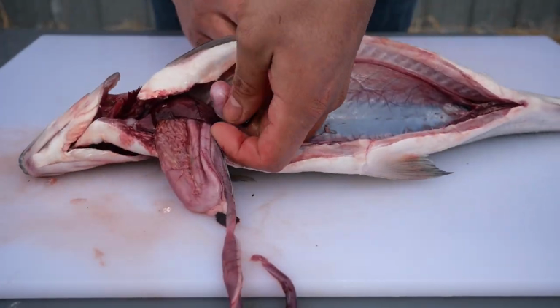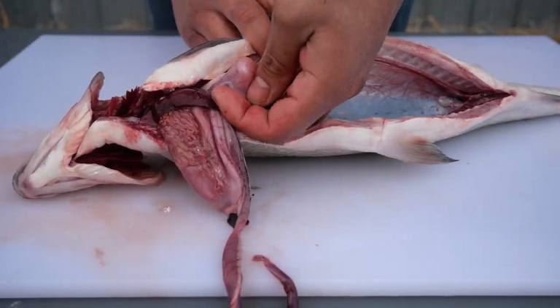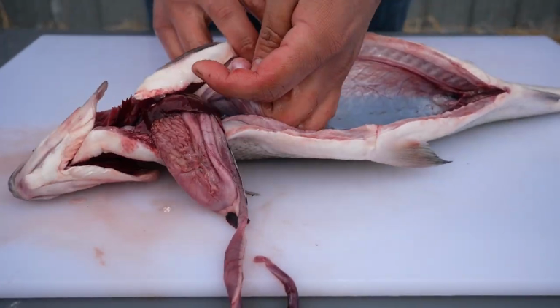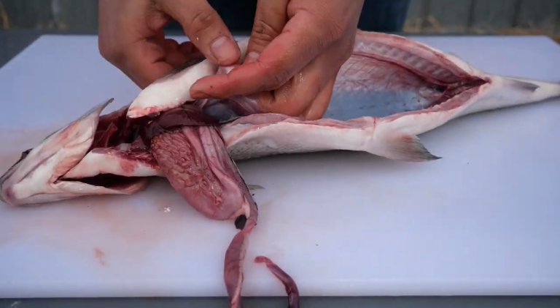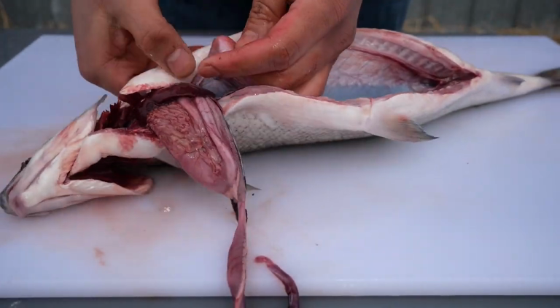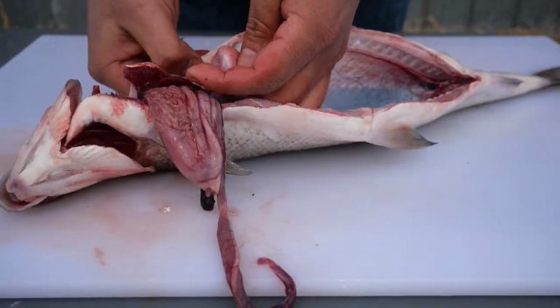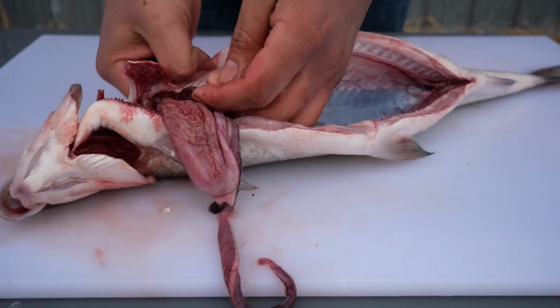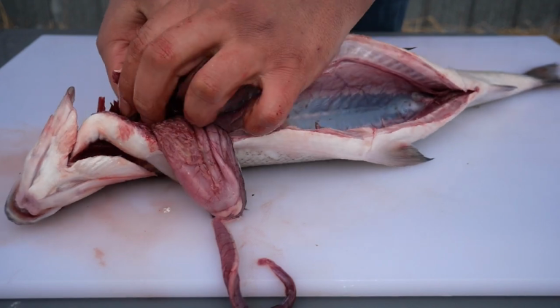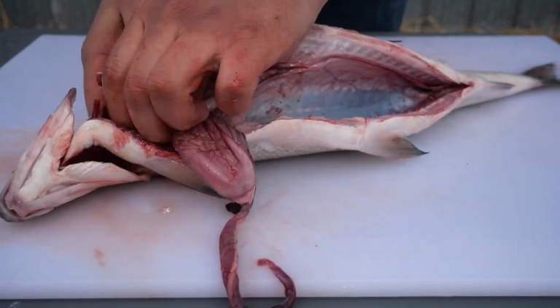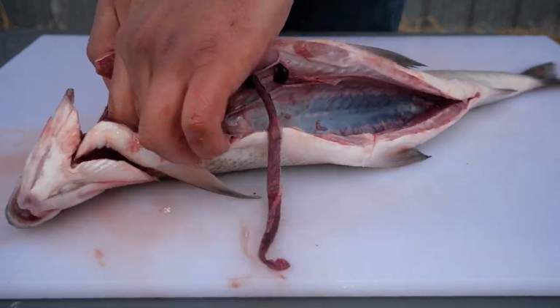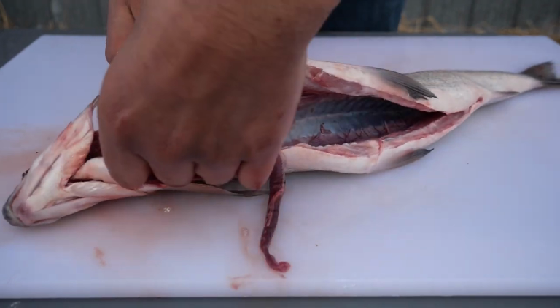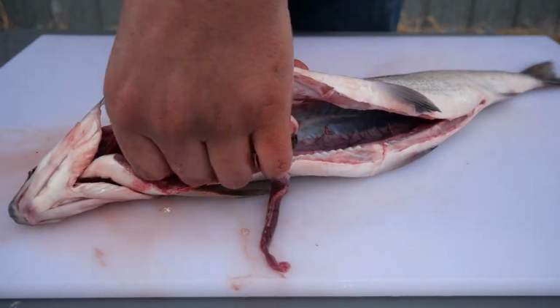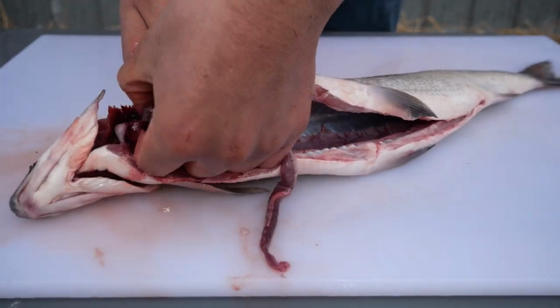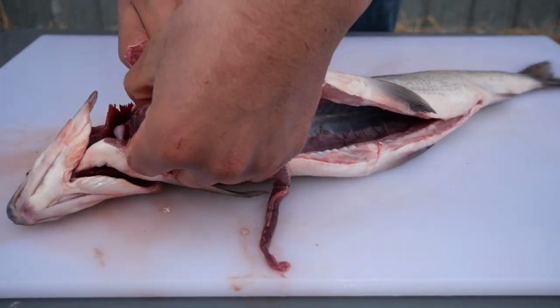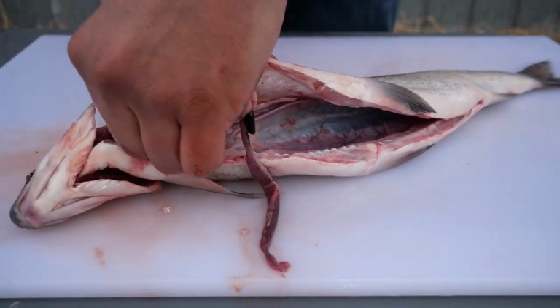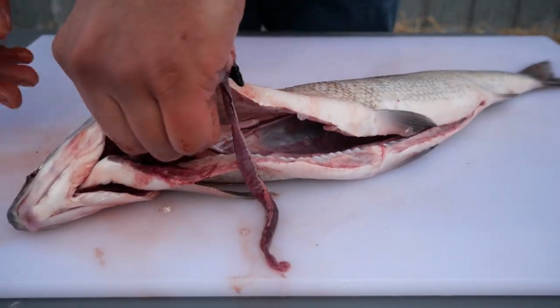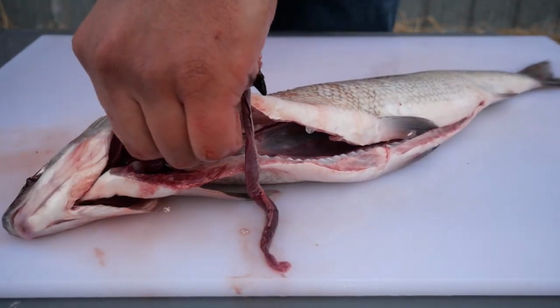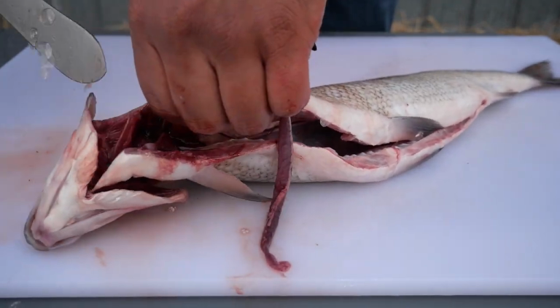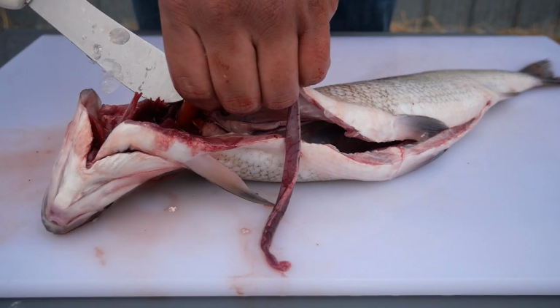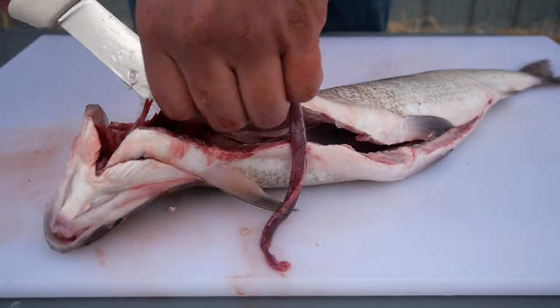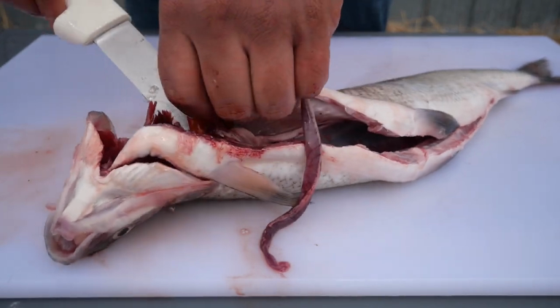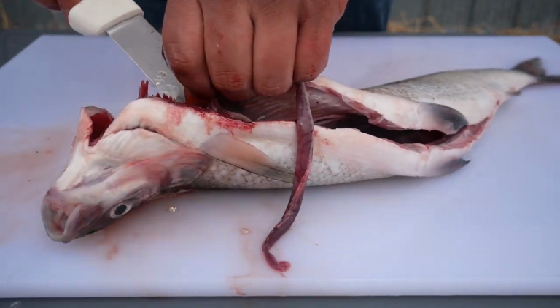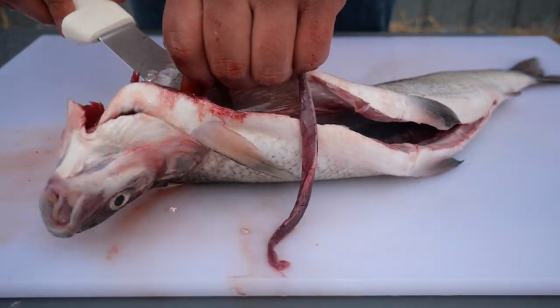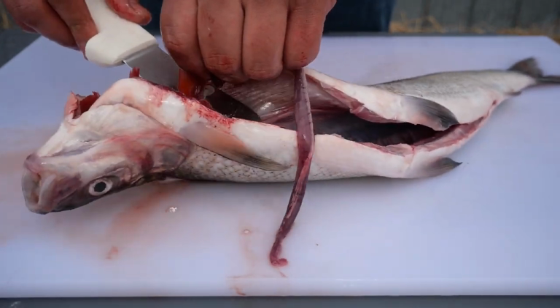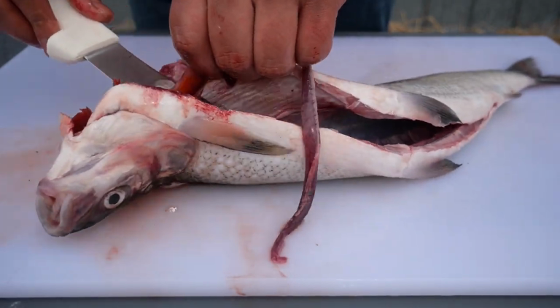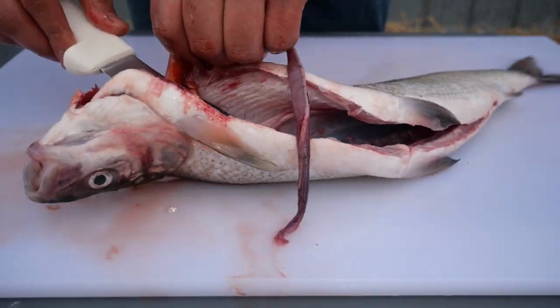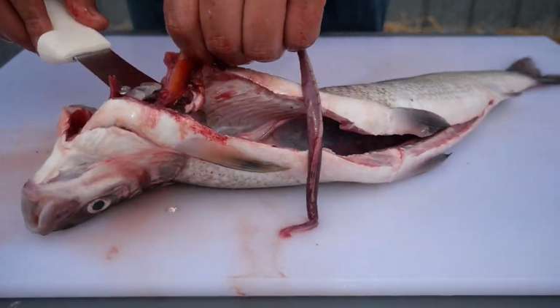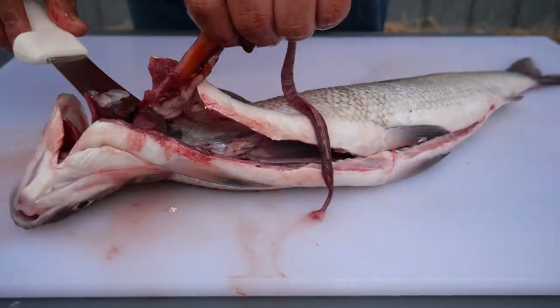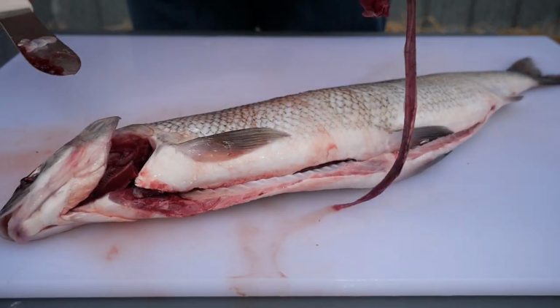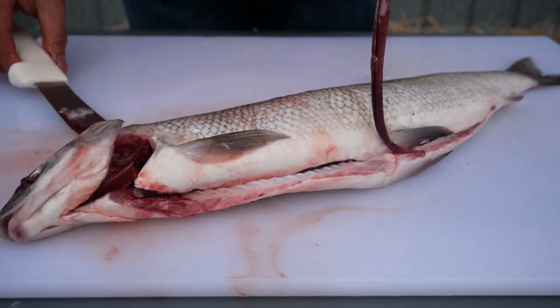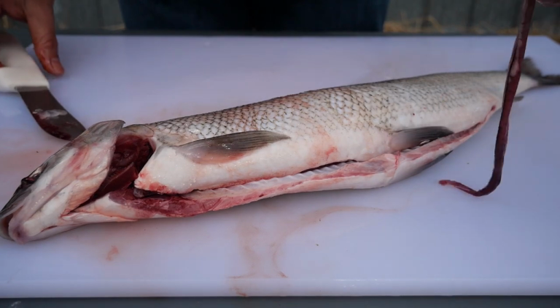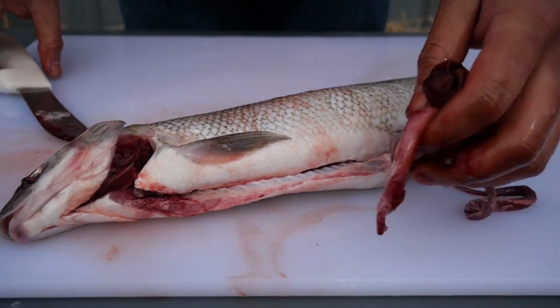To remove the organs, begin near the anus and pull the intestines out. The organs will be all connected and should come out together. A knife may help to sever the organs from the body. Be sure to remove any remaining organs.